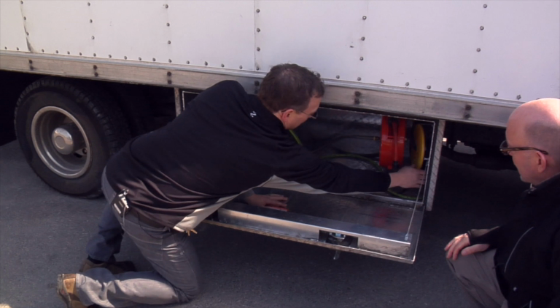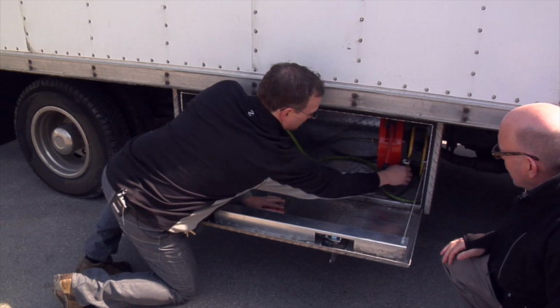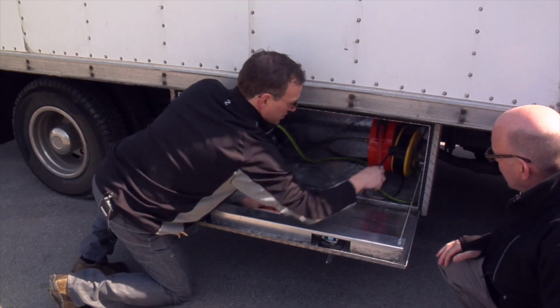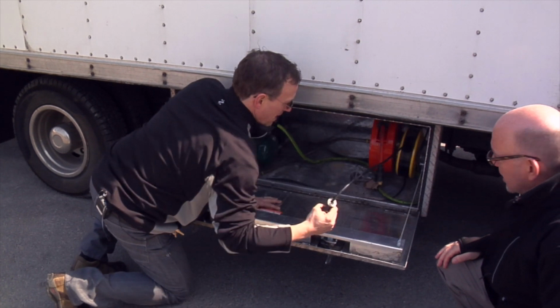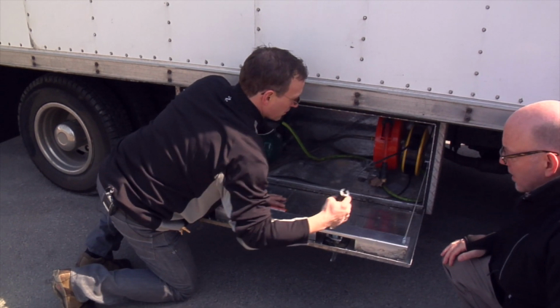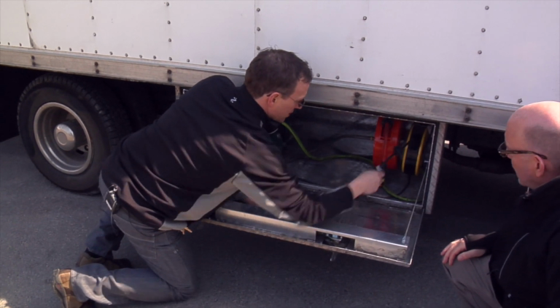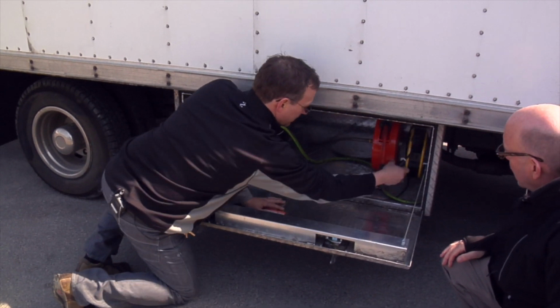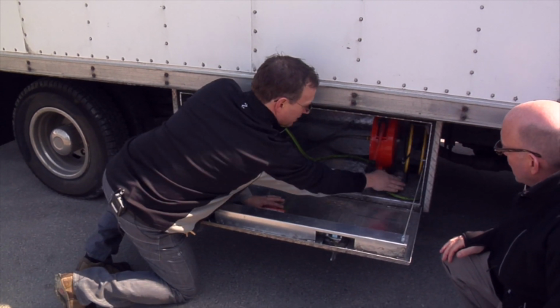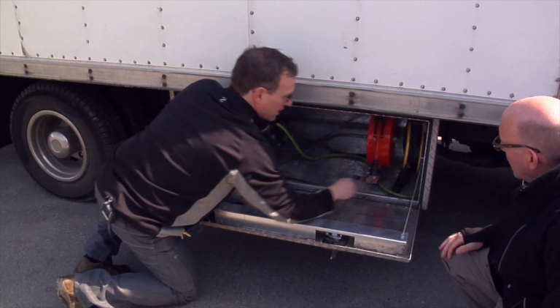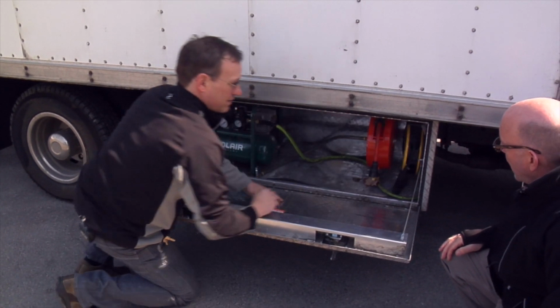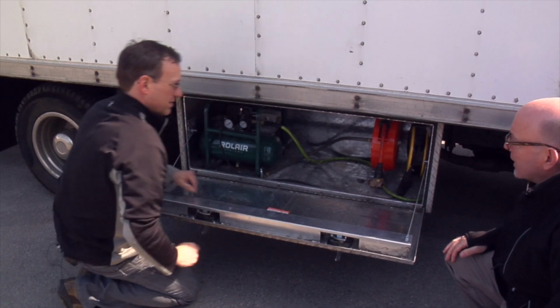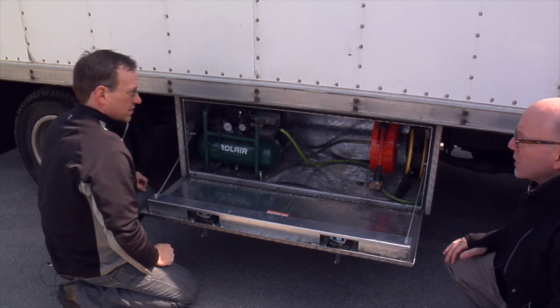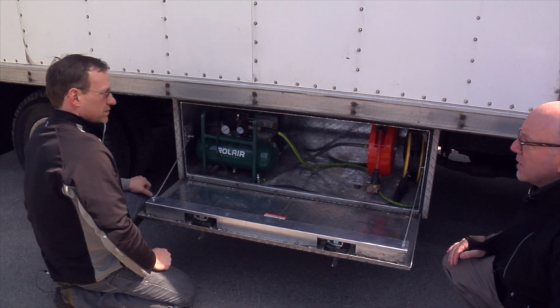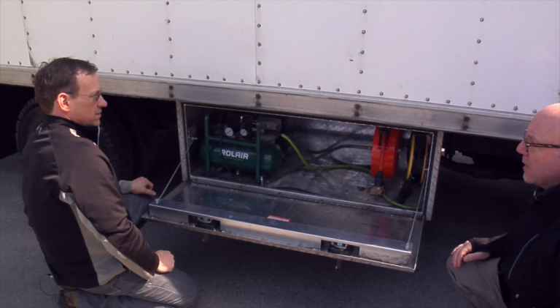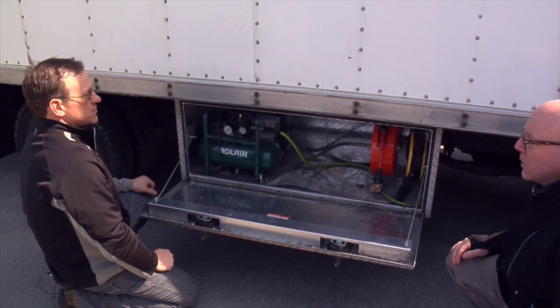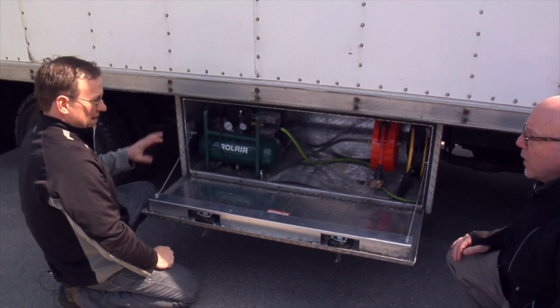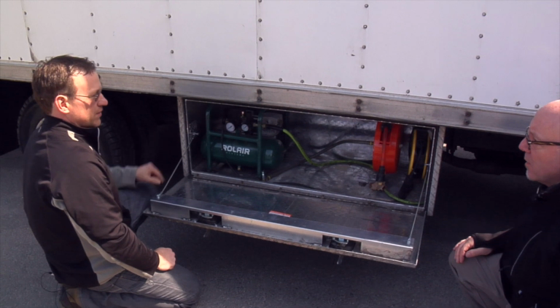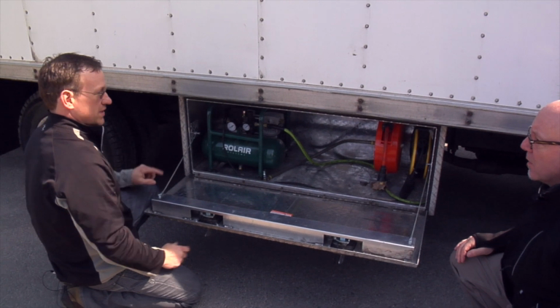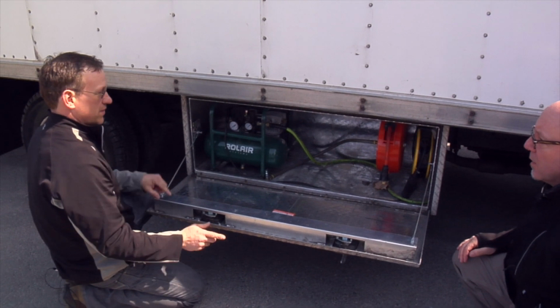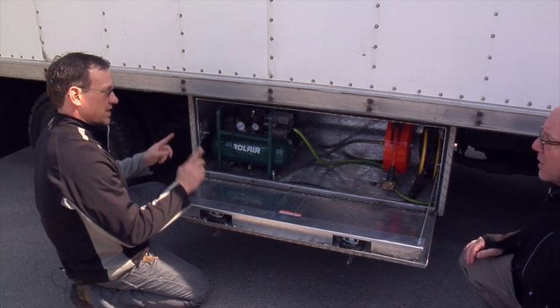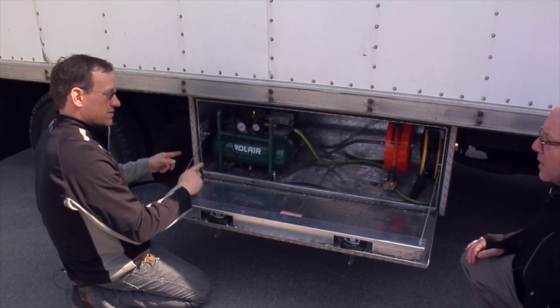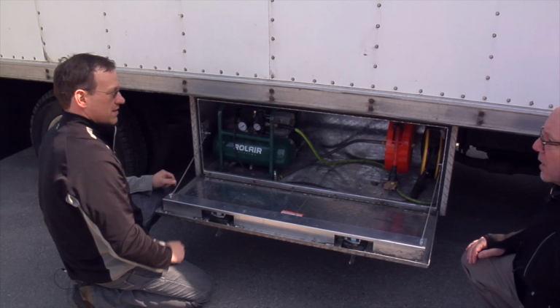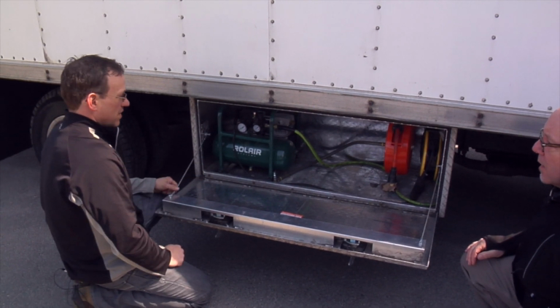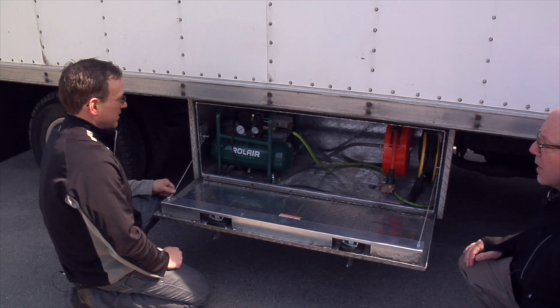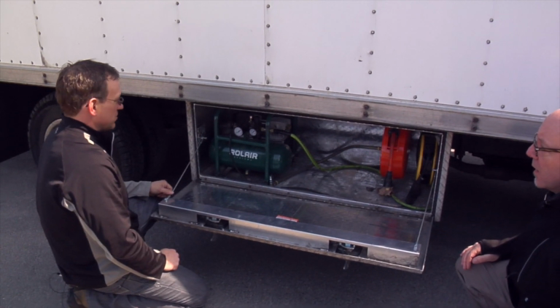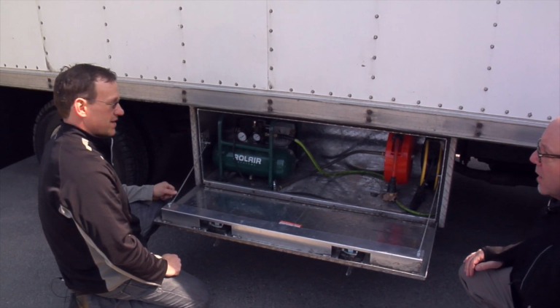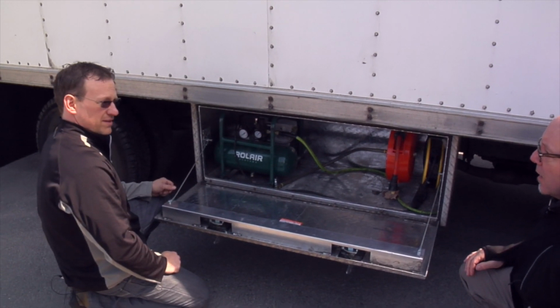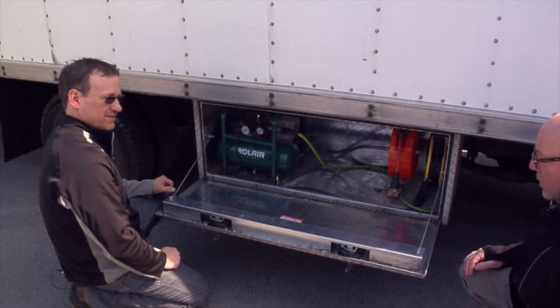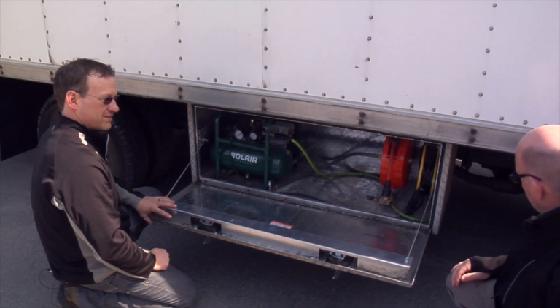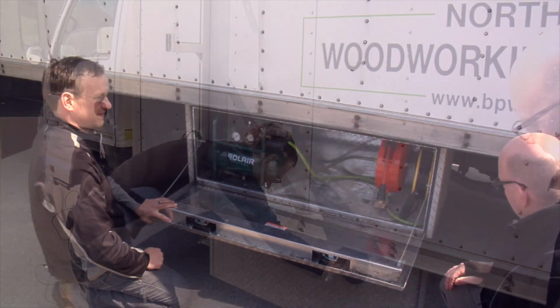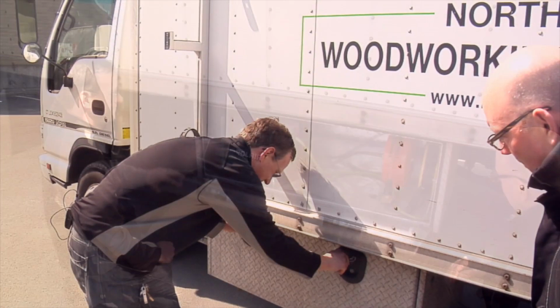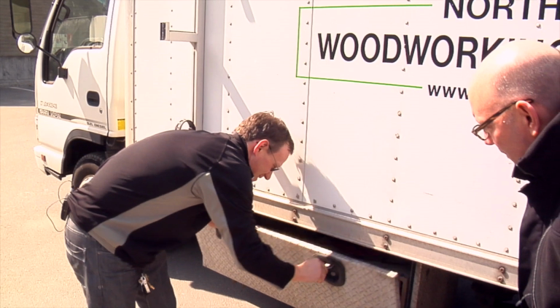I also have an additional power cord hooked up here. Now what's powering that — you got an inverter? So I have an inverter. The inverter is on the other side of the truck and I can show you that also. Cool, I'd like to see it.